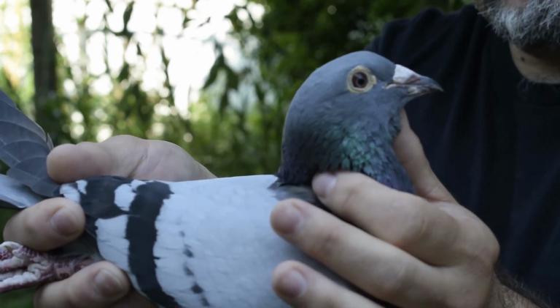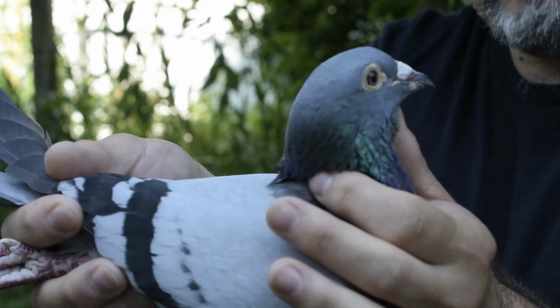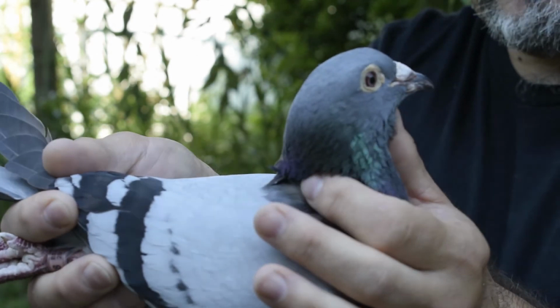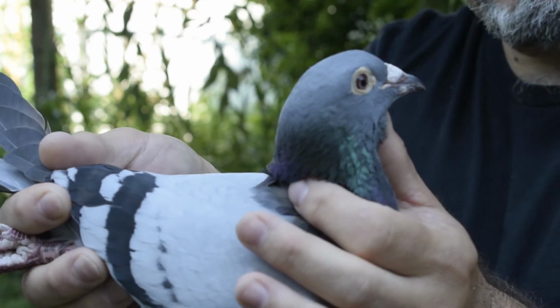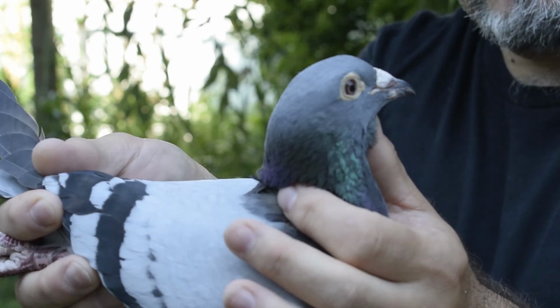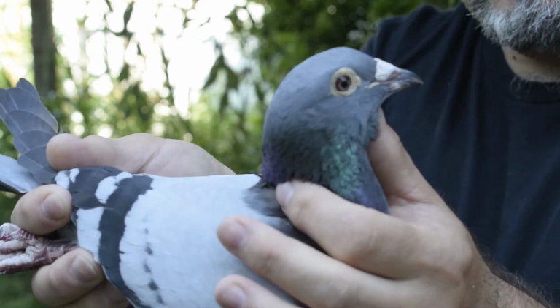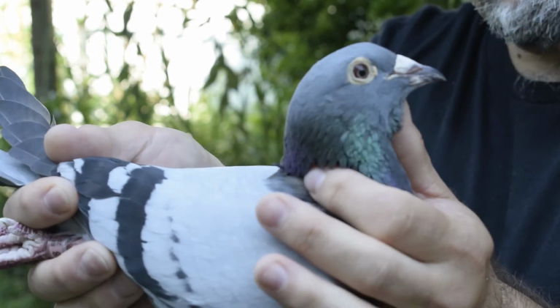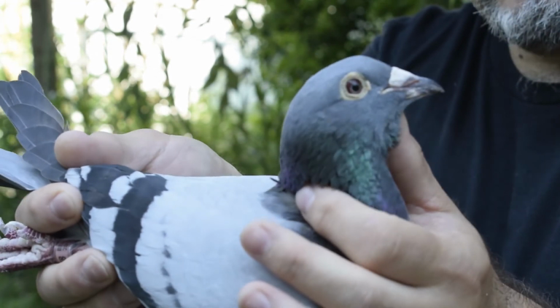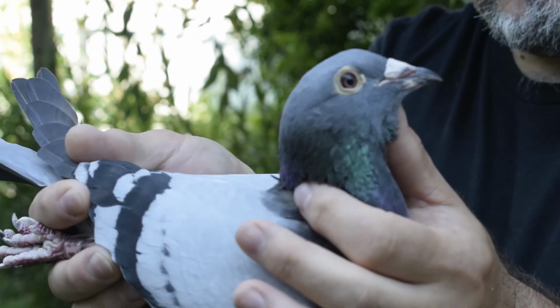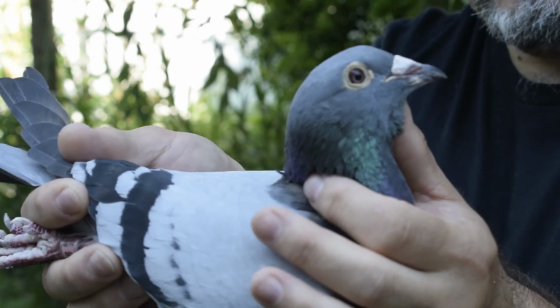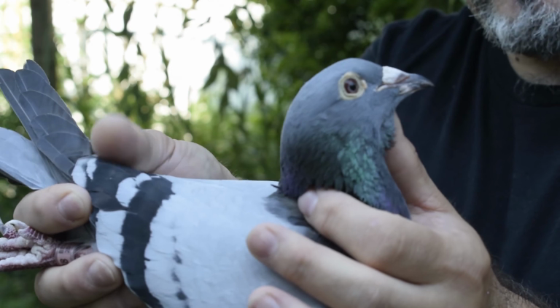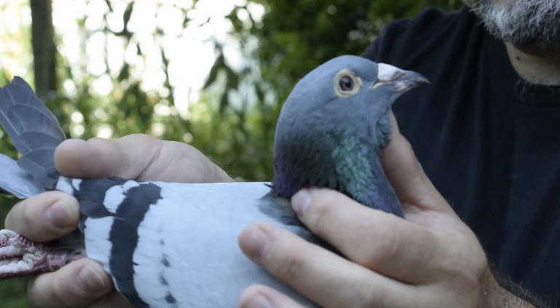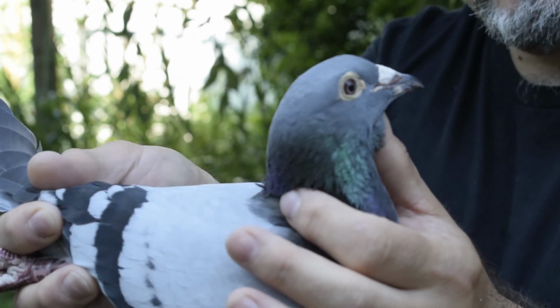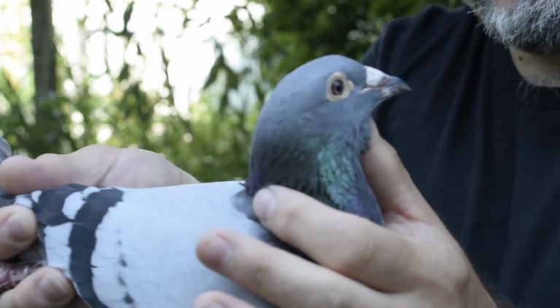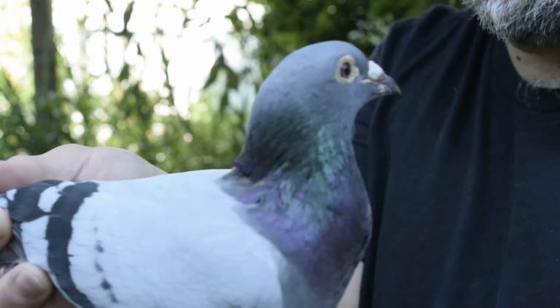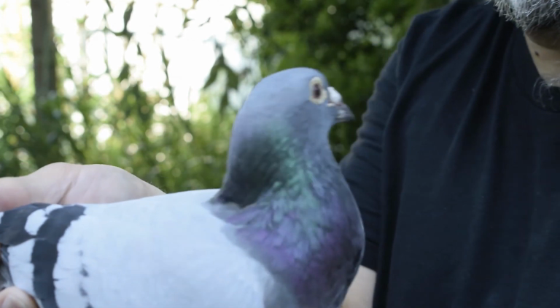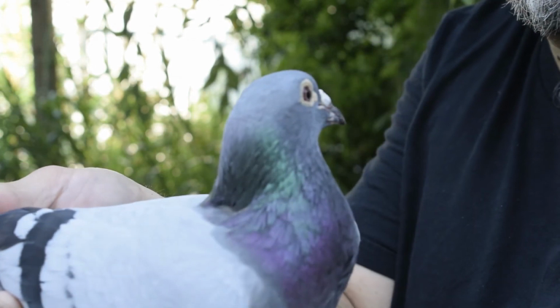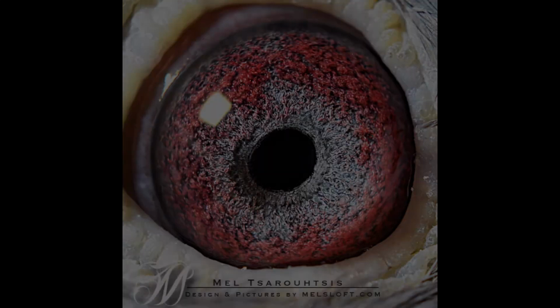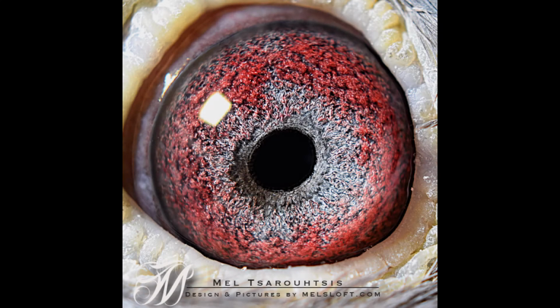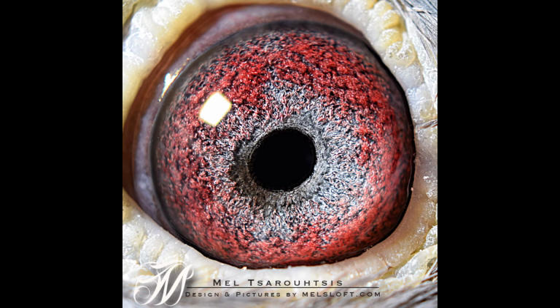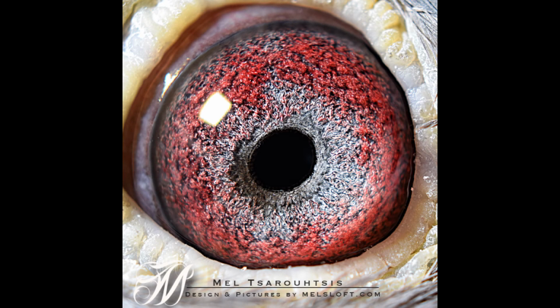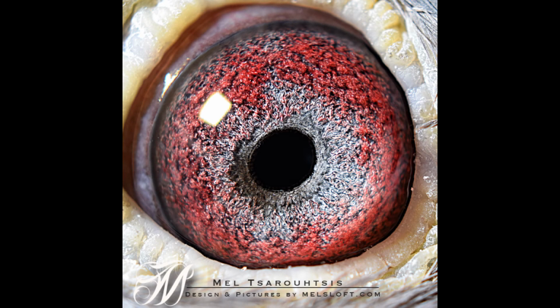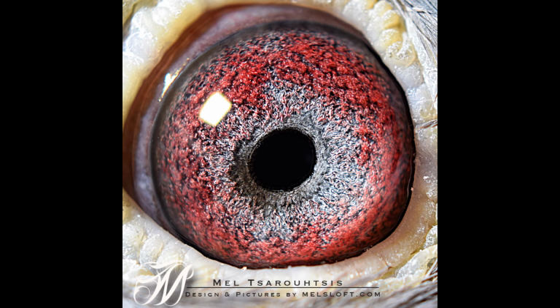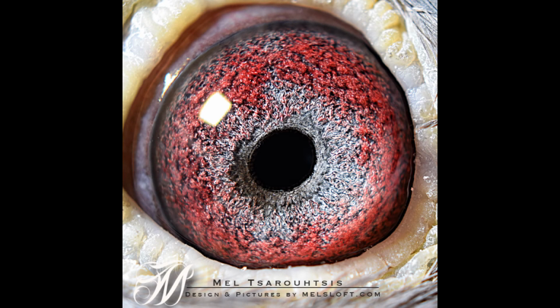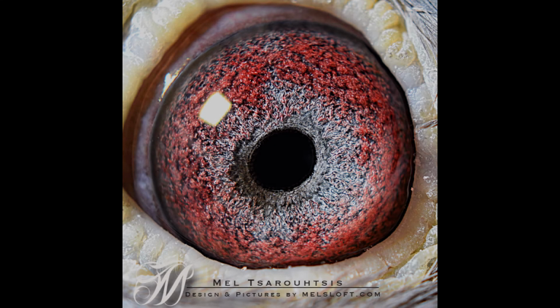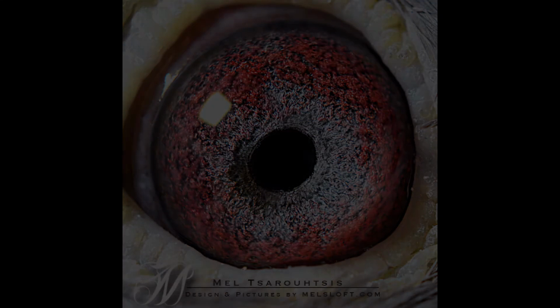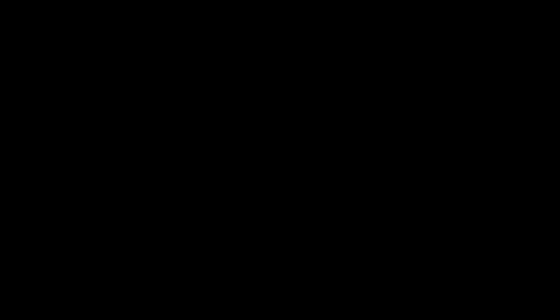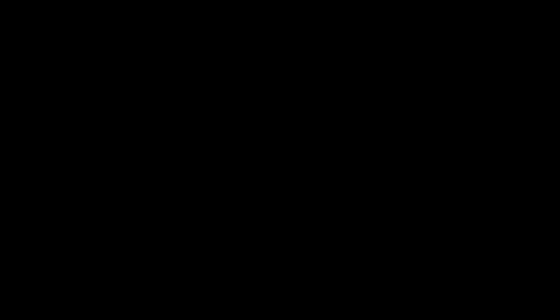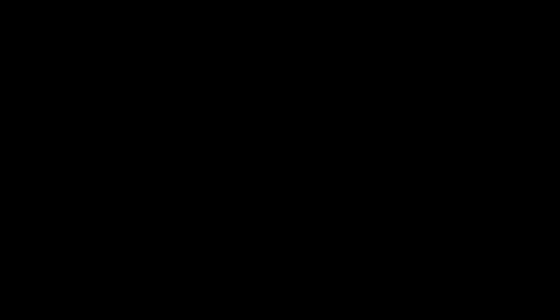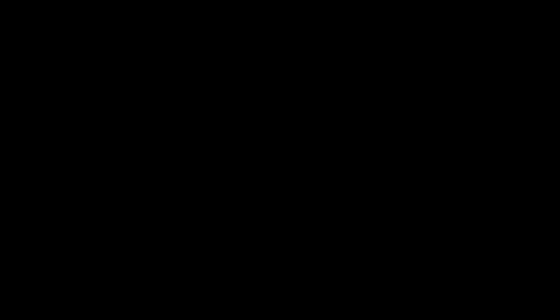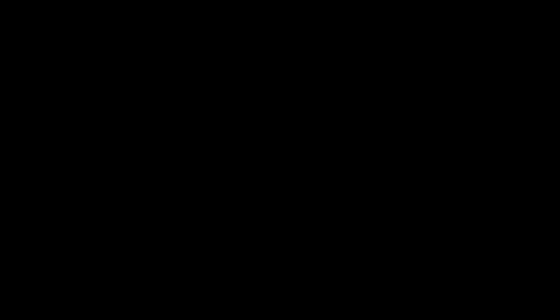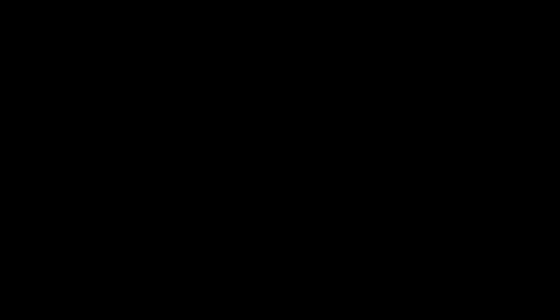Treble 8. Thanks for watching again. Come back to Mel's Loft dot com. Thank you.